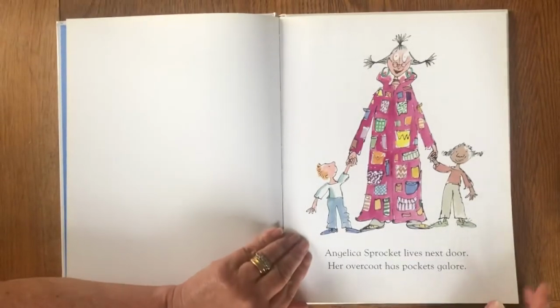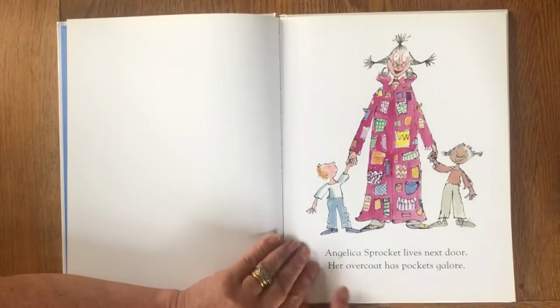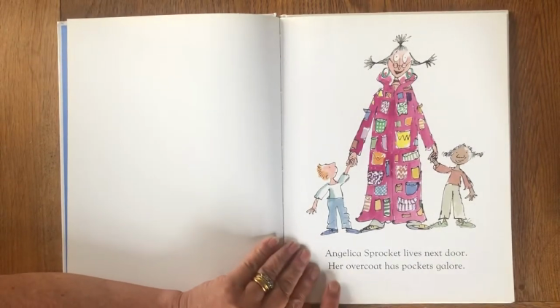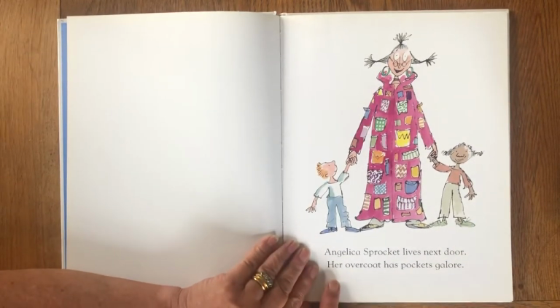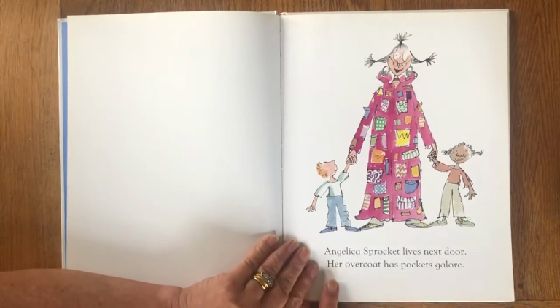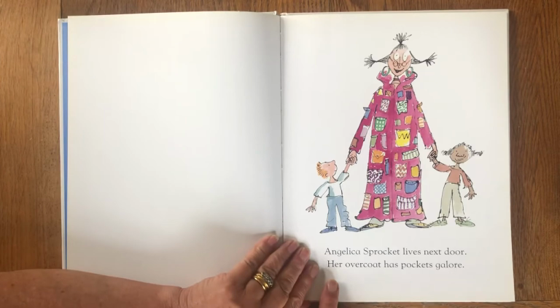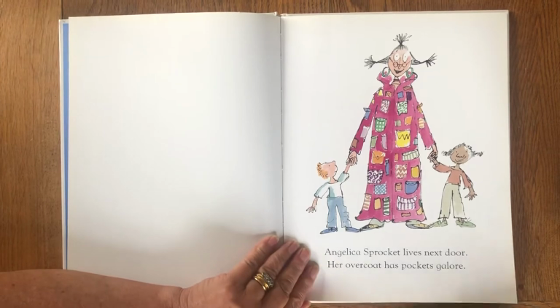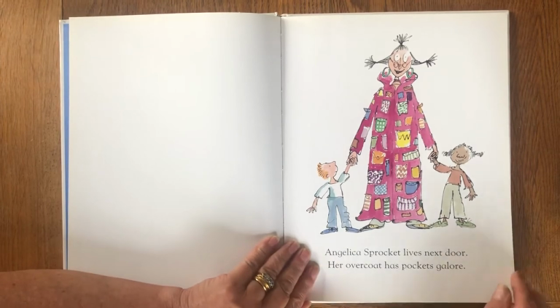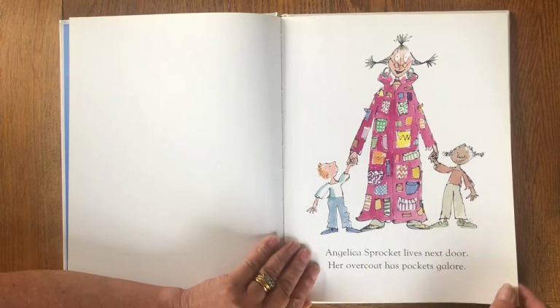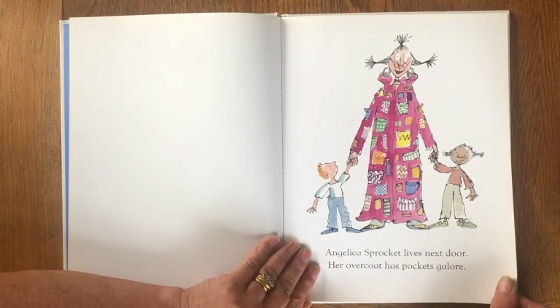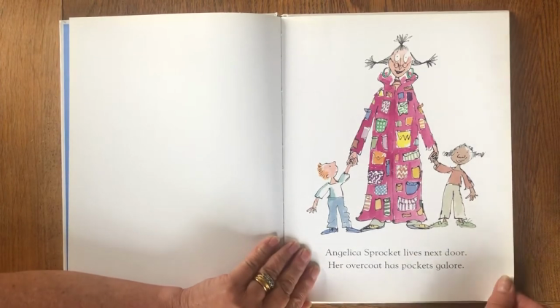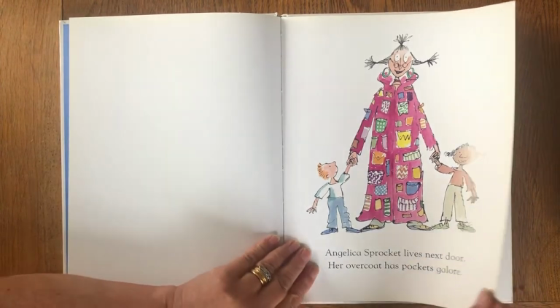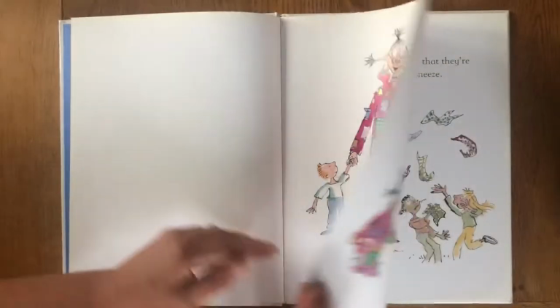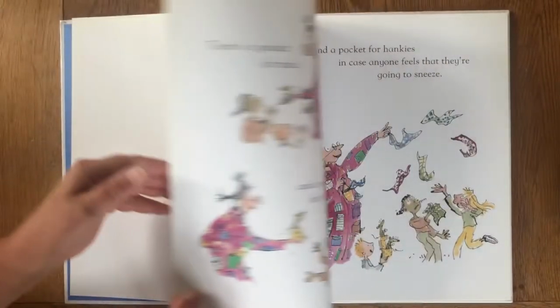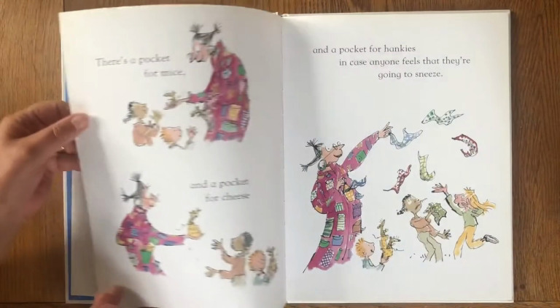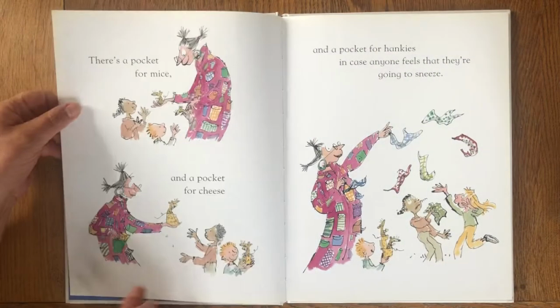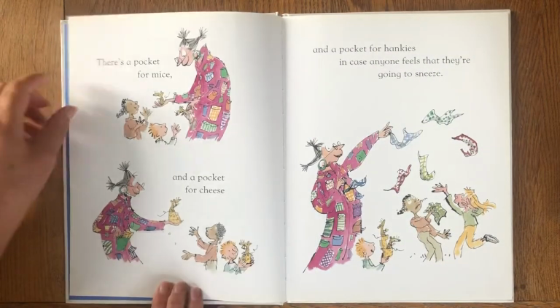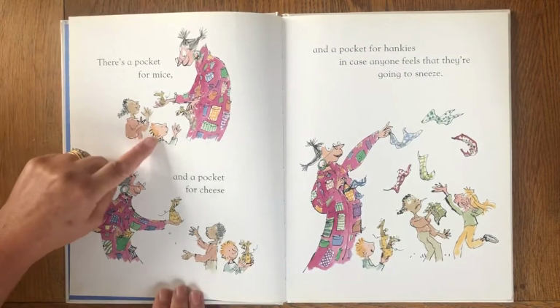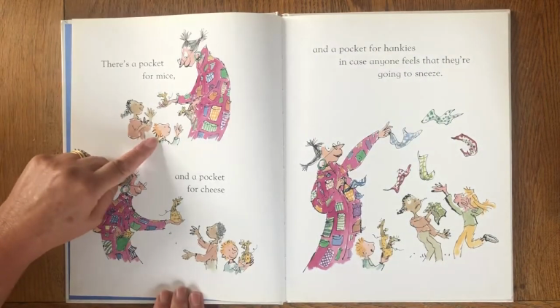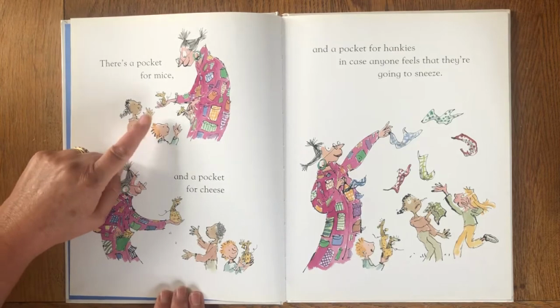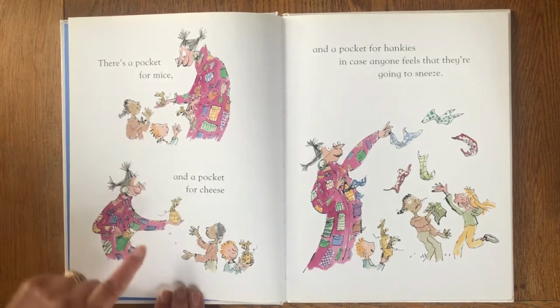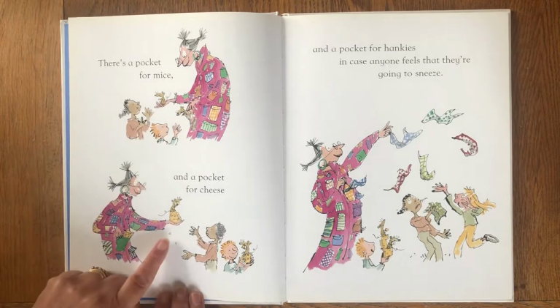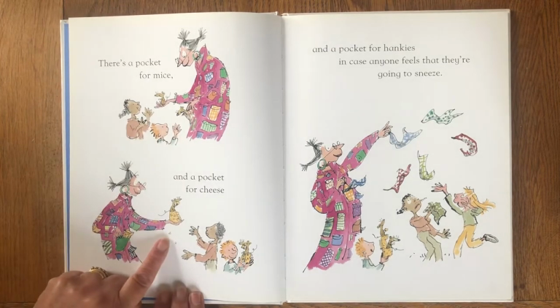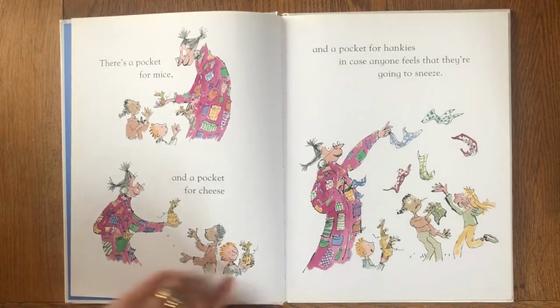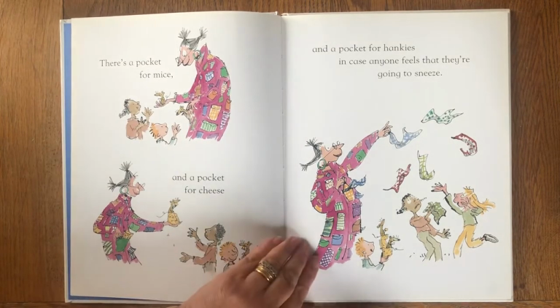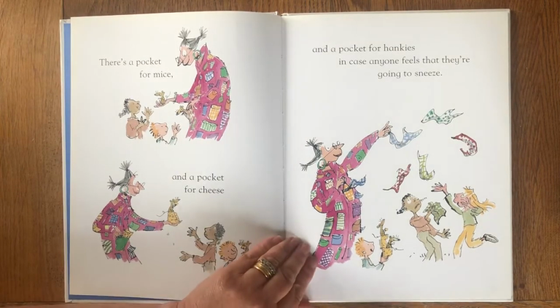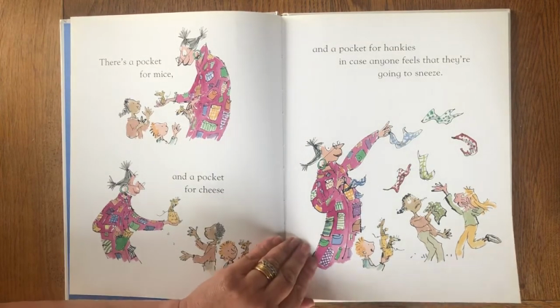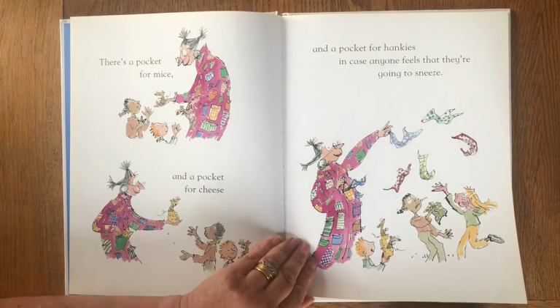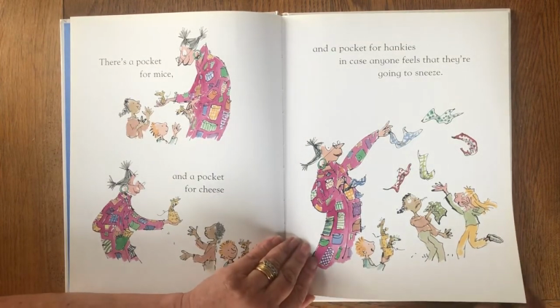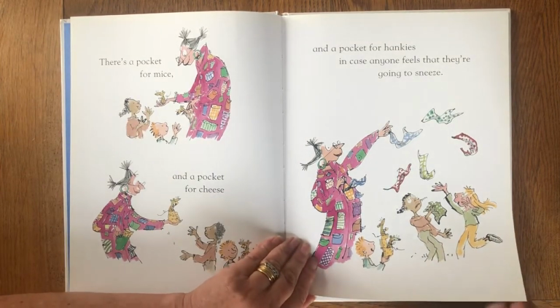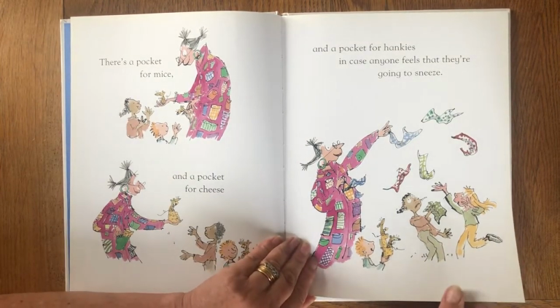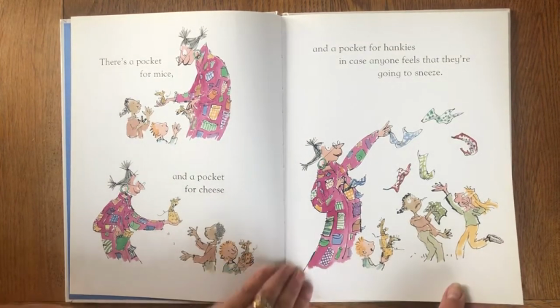Angelica Sprocket lives next door, her overcoat has pockets galore. There's a pocket for mice and a pocket for cheese and a pocket for hankies in case anyone feels they're going to sneeze.